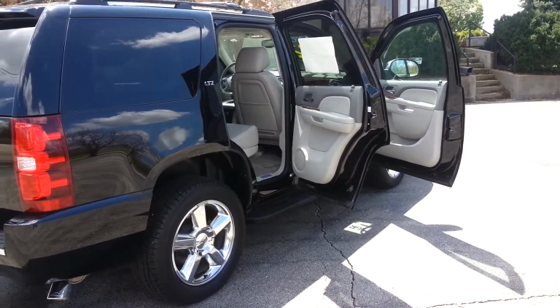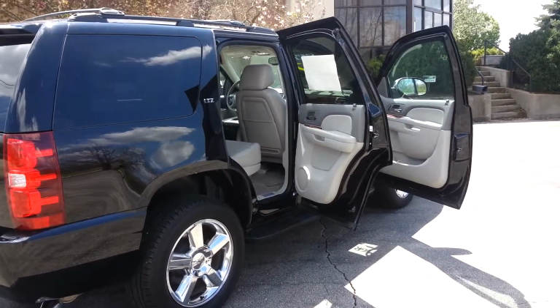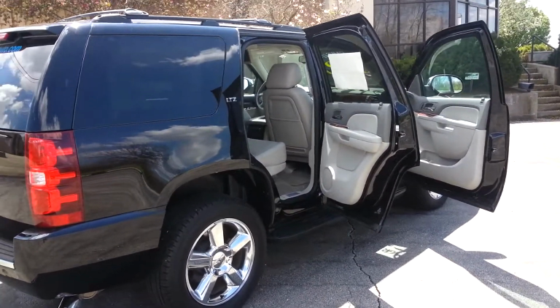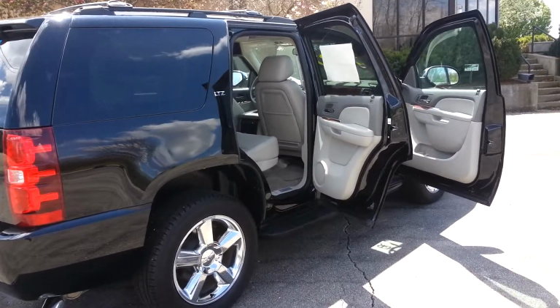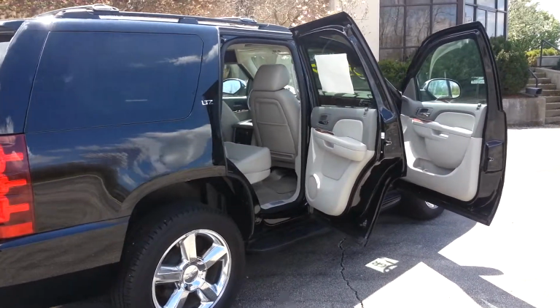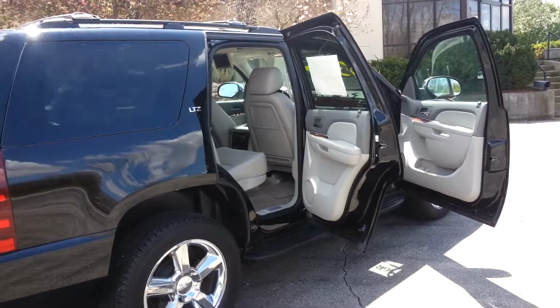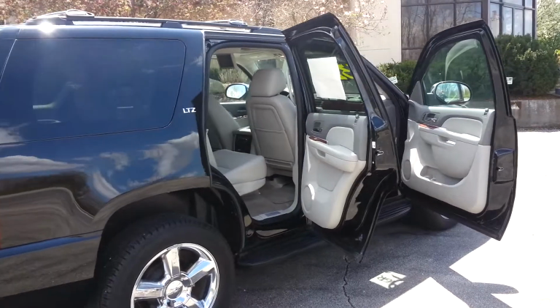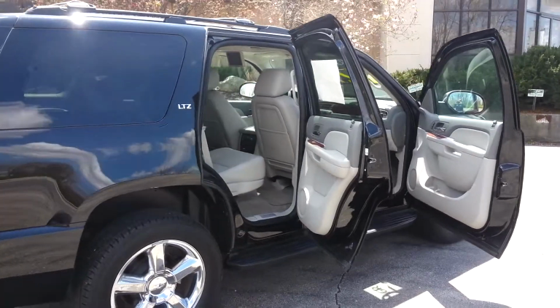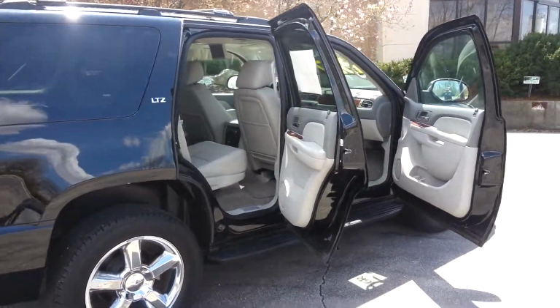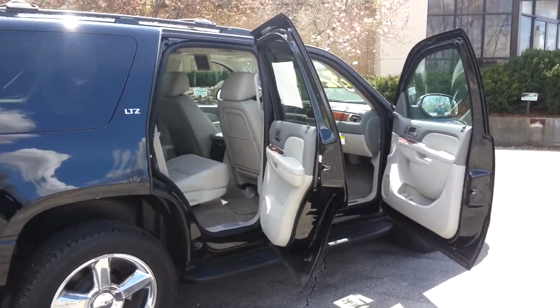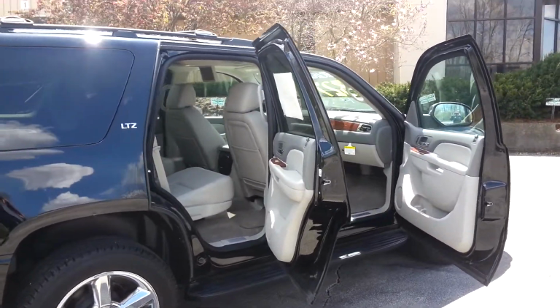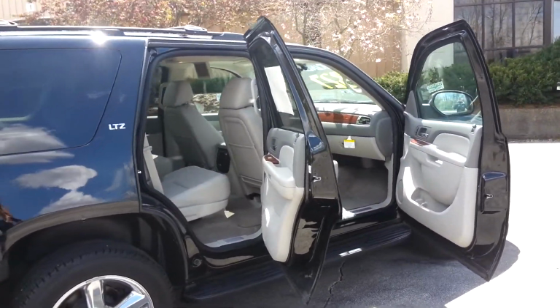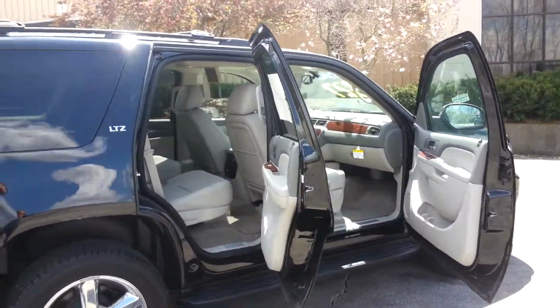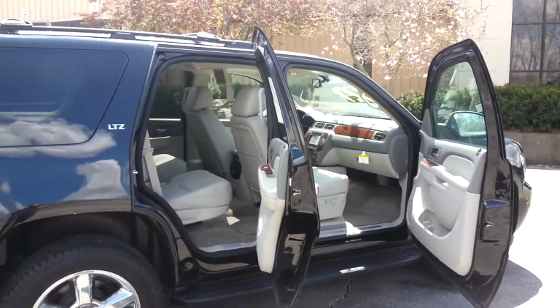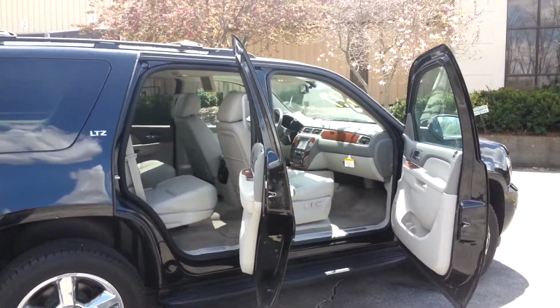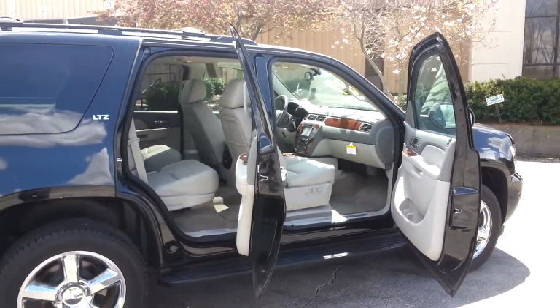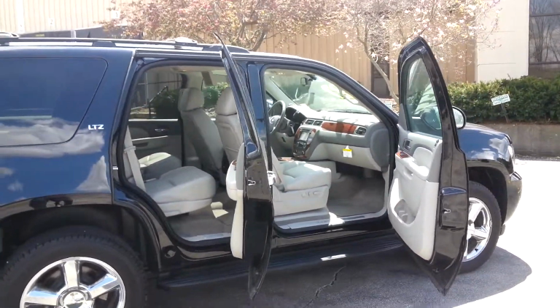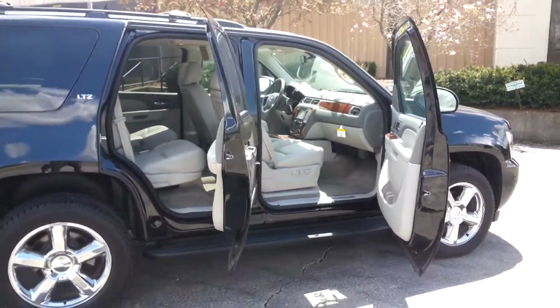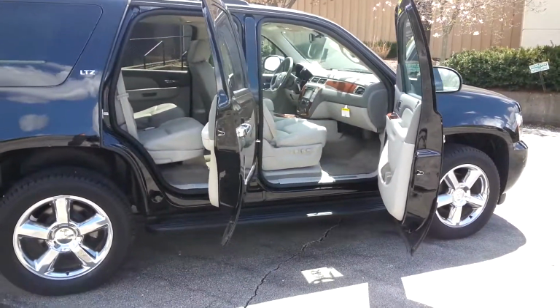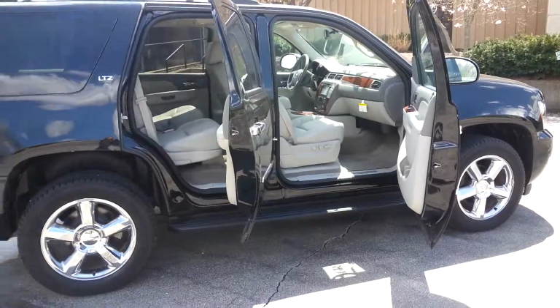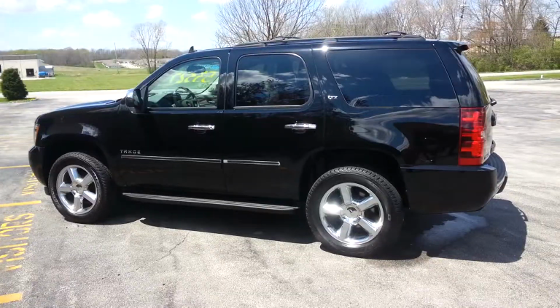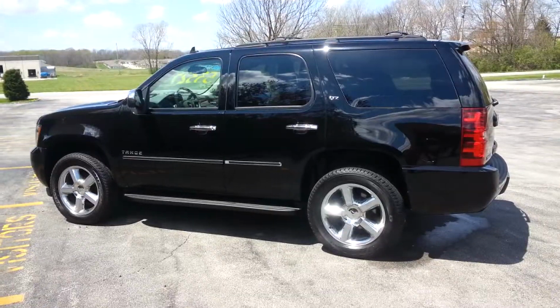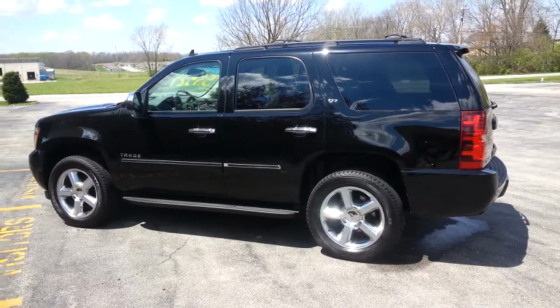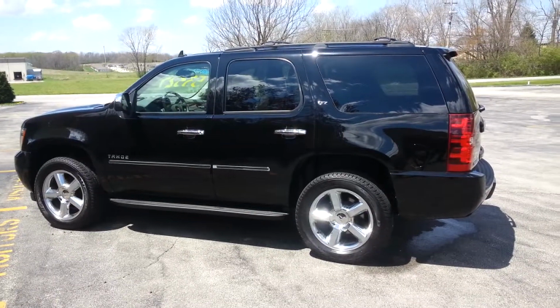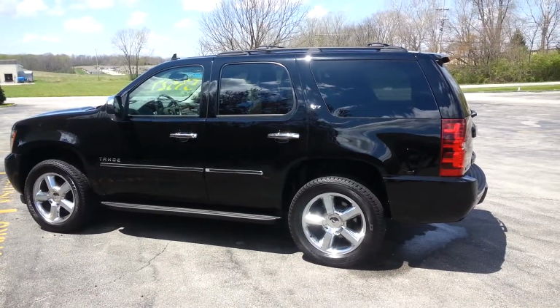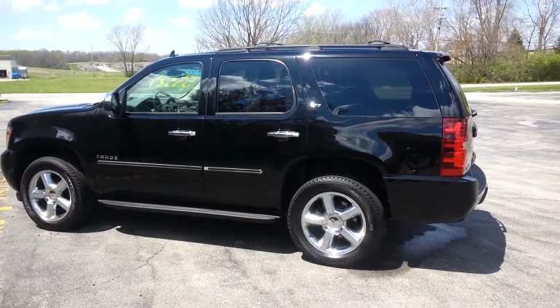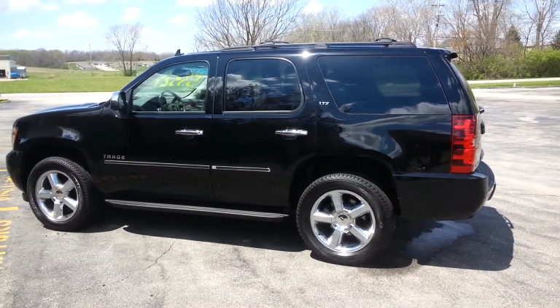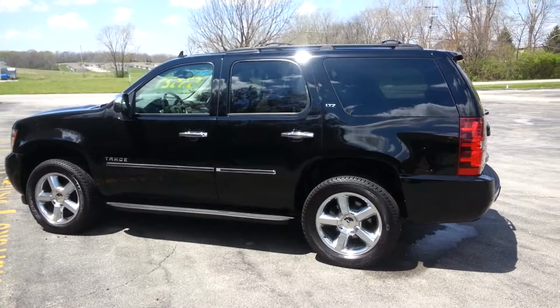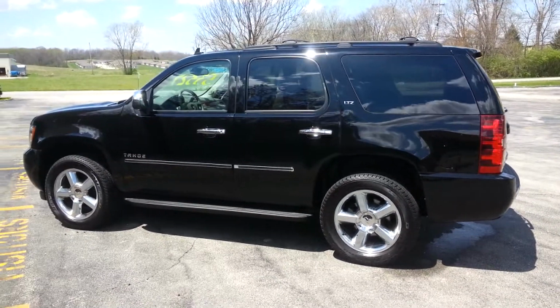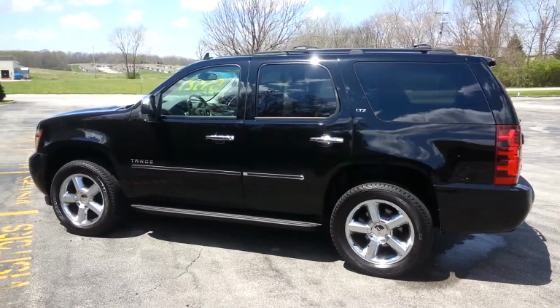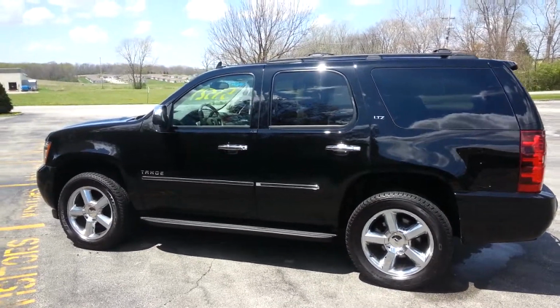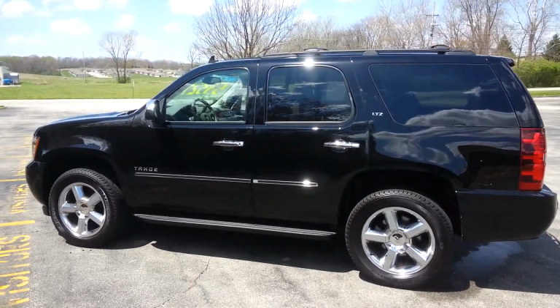Perfect for anyone who needs to move a lot of people along with a lot of stuff, and a lot of style and a lot of comfort. With such a huge discount on this unit, it won't last long.